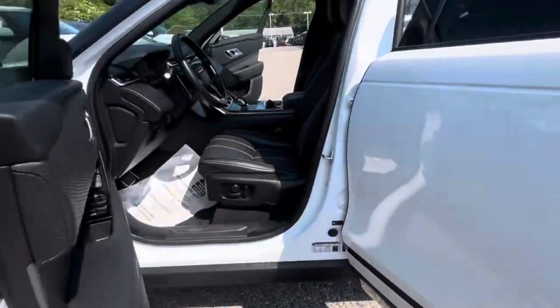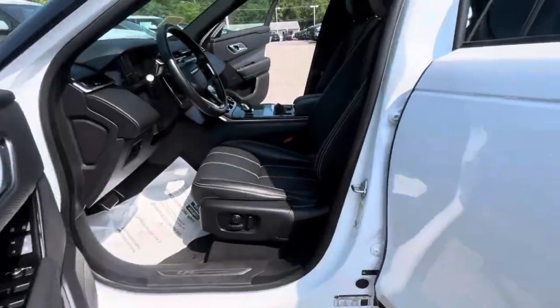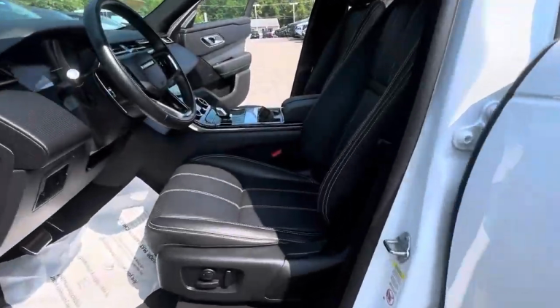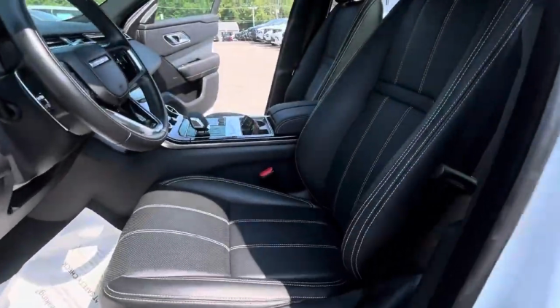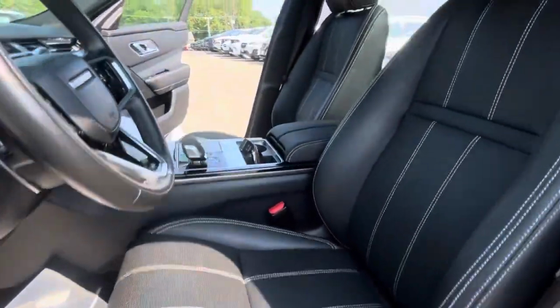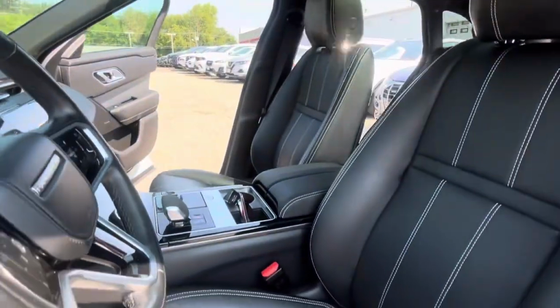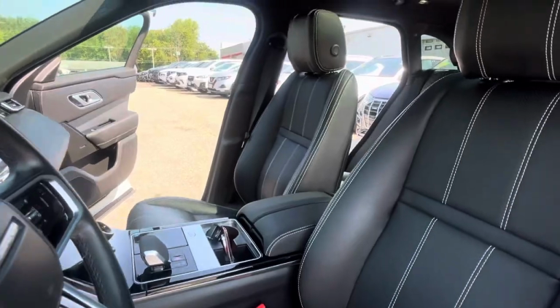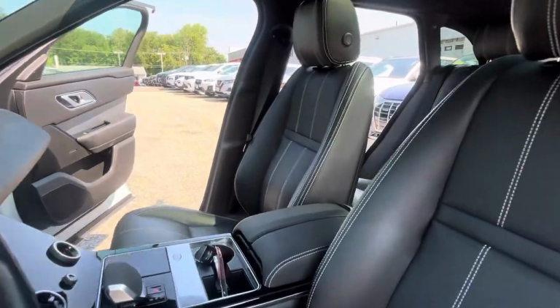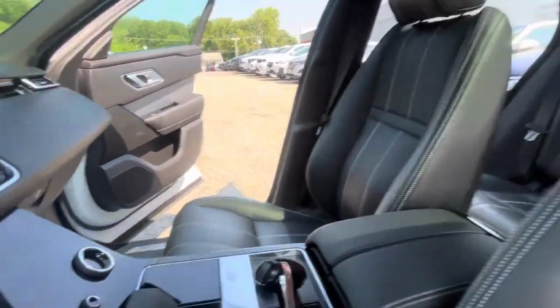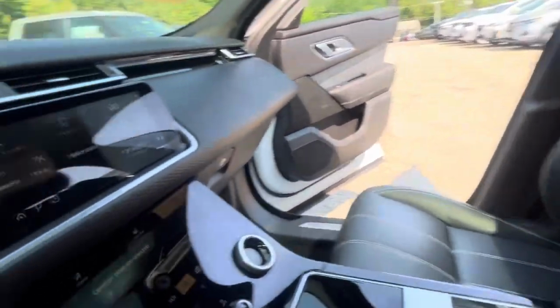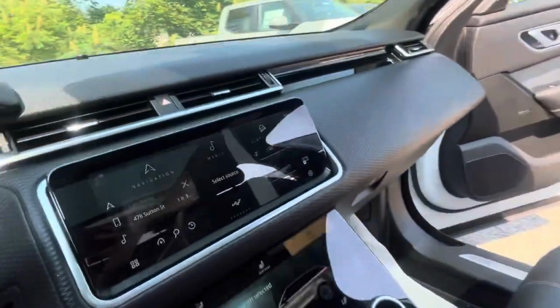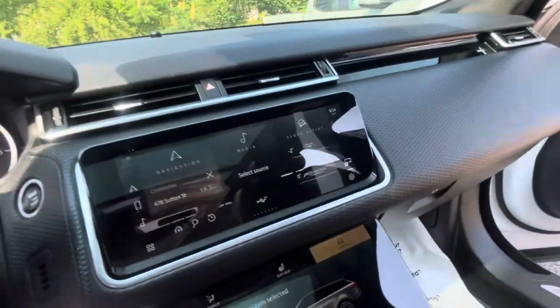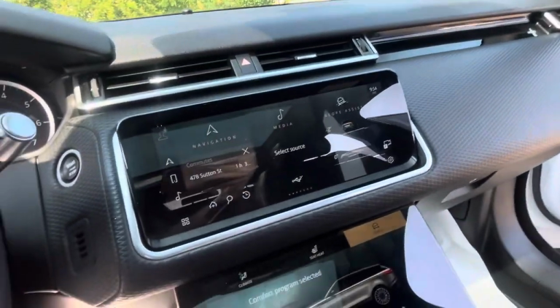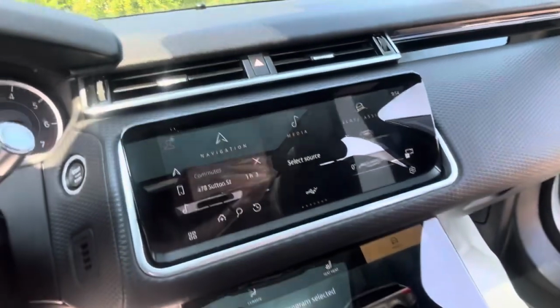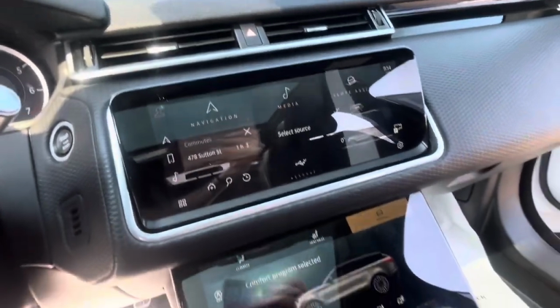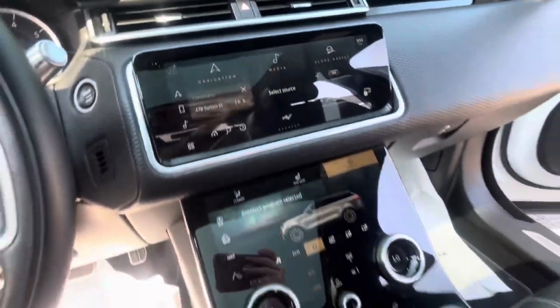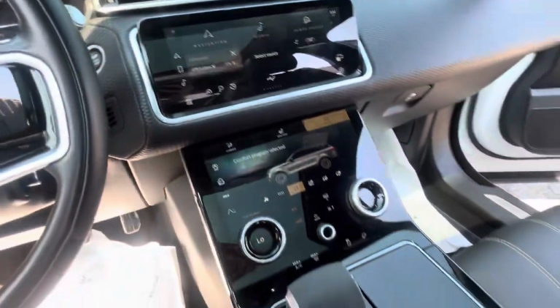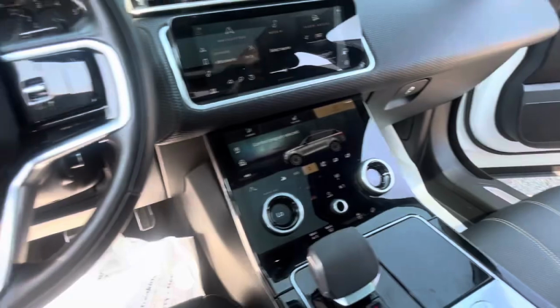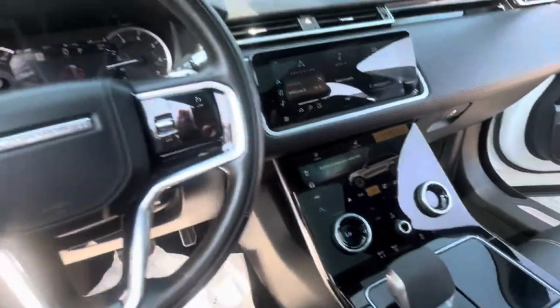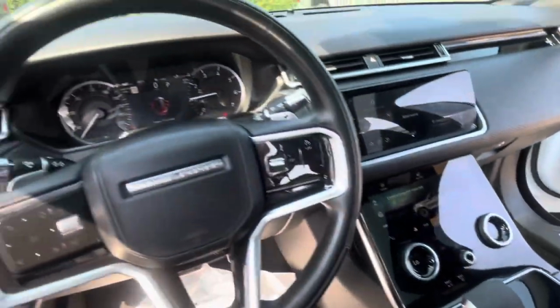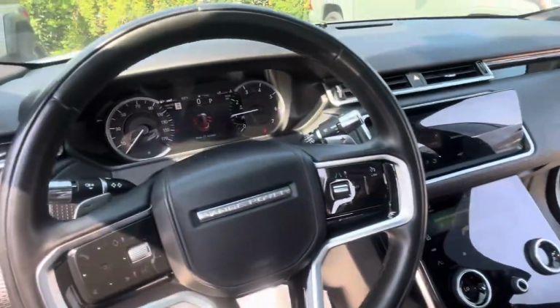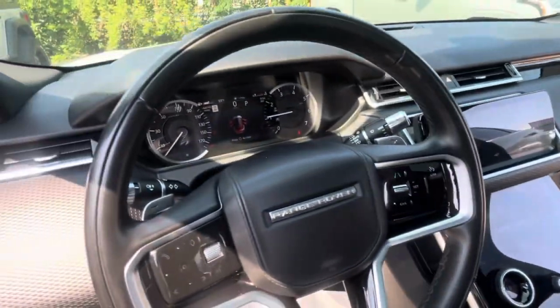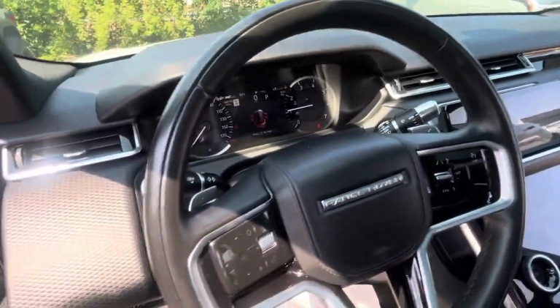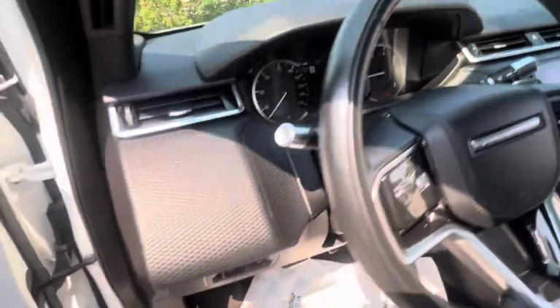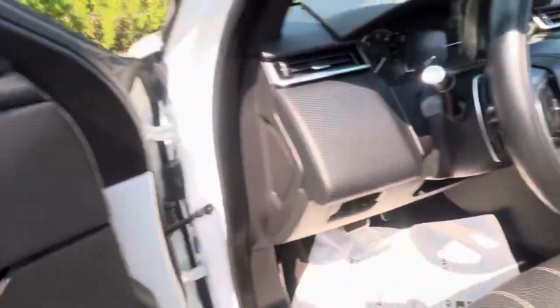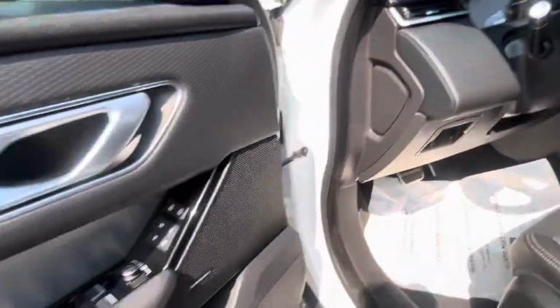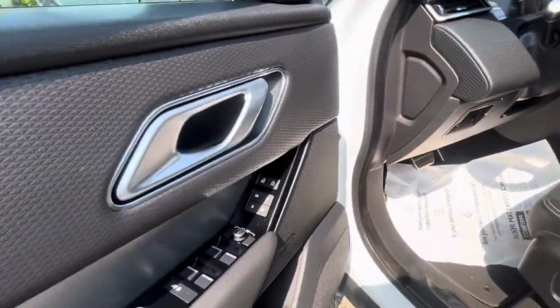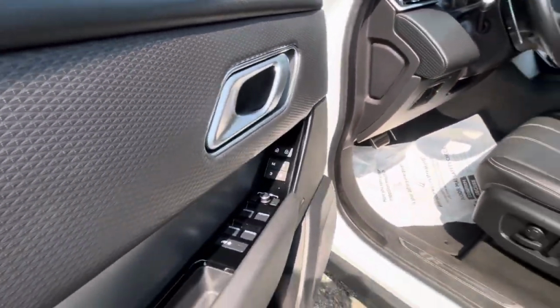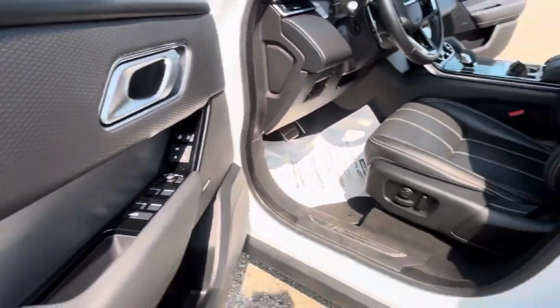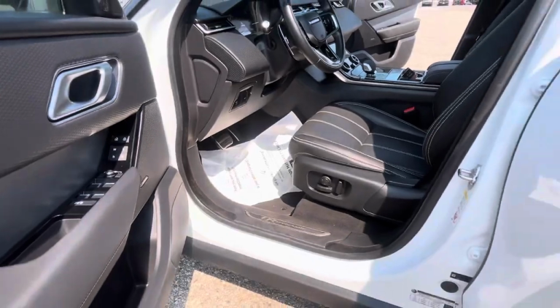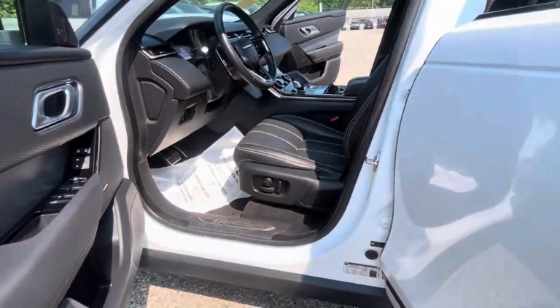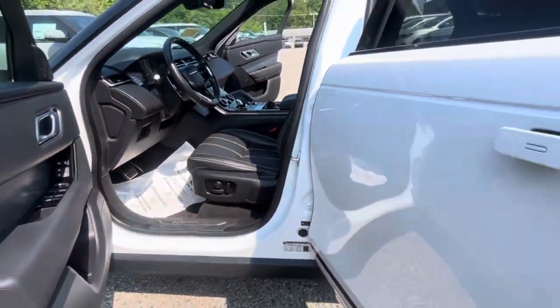As you can see, it's got clean black leather interior. Your screen is equipped with Apple CarPlay and Android Auto. You've got heated seats, low mileage, memory seat functions, and automatic seat functions.